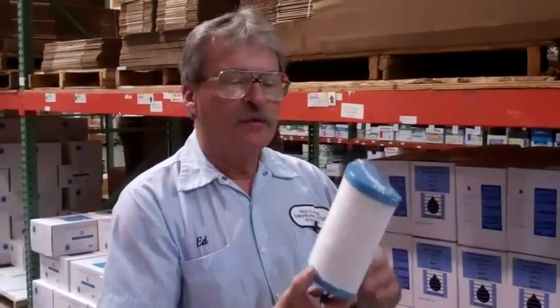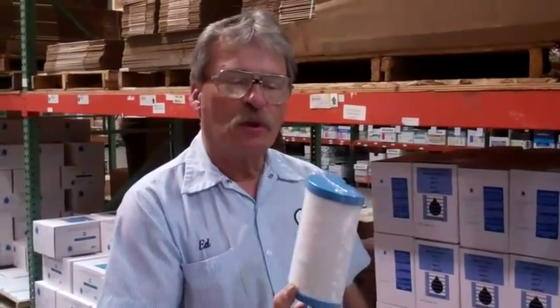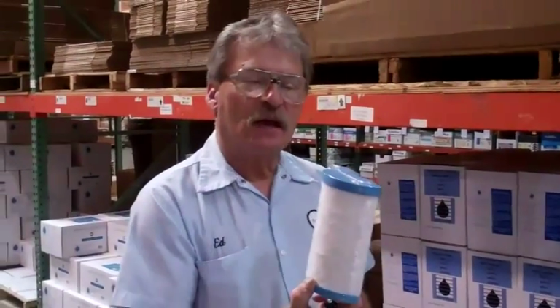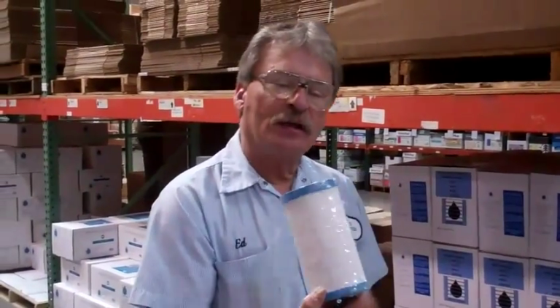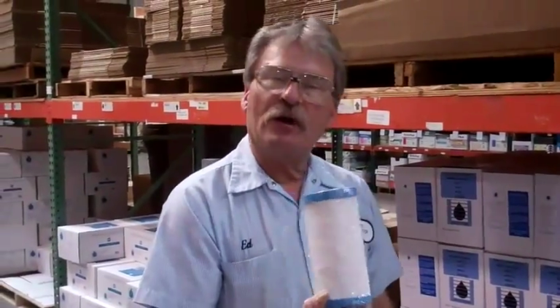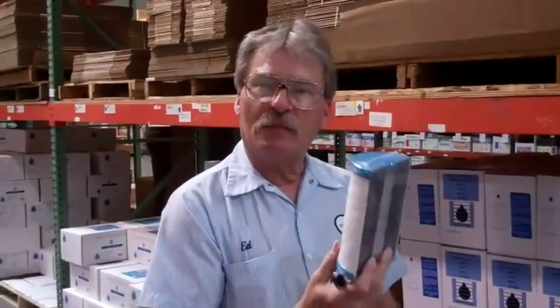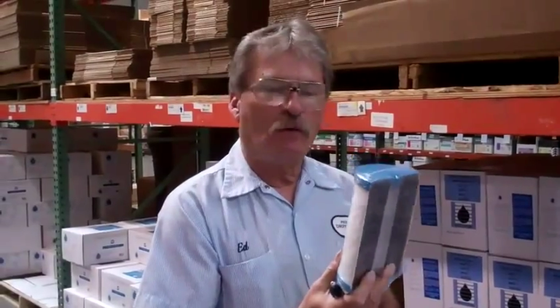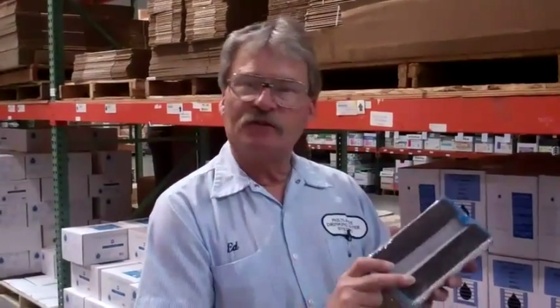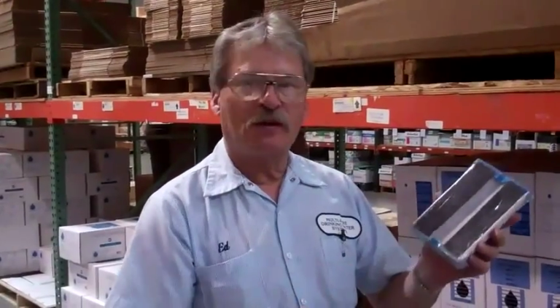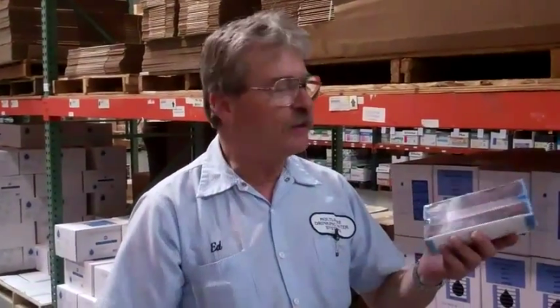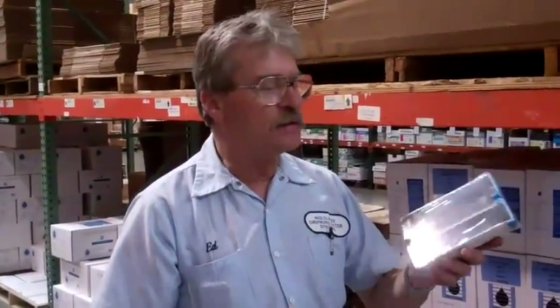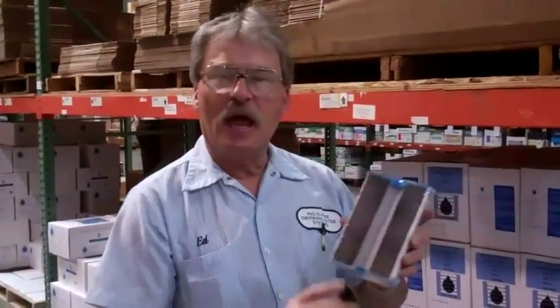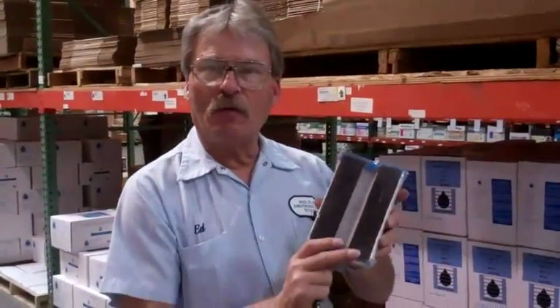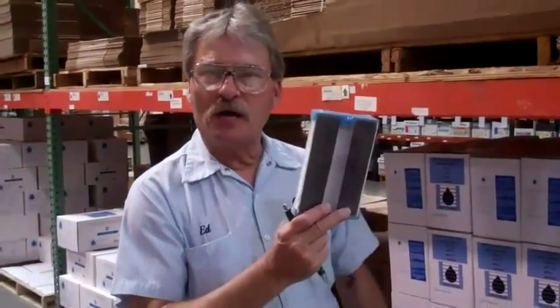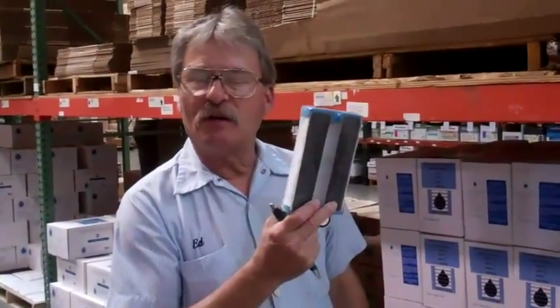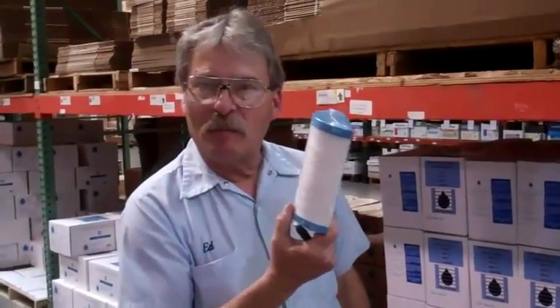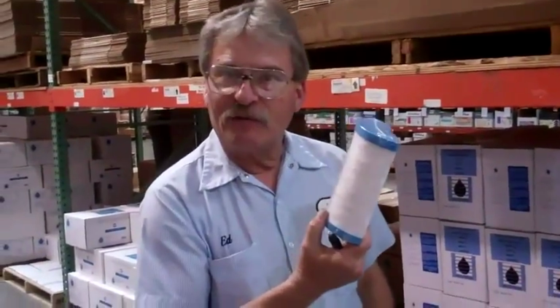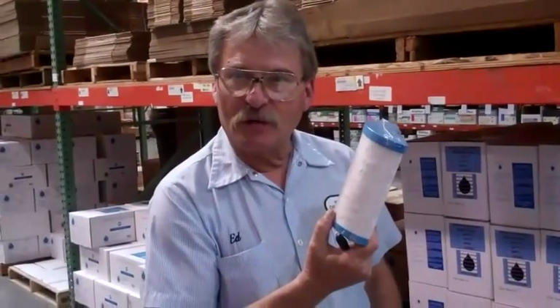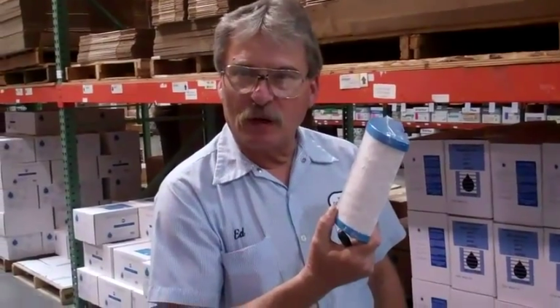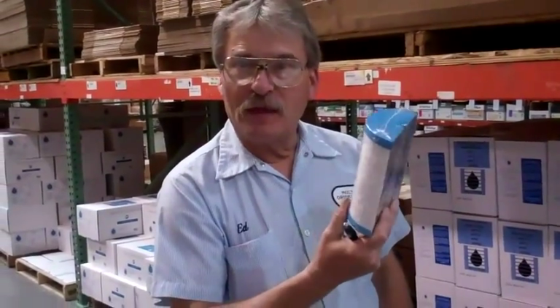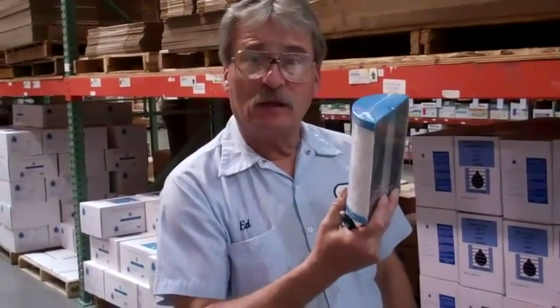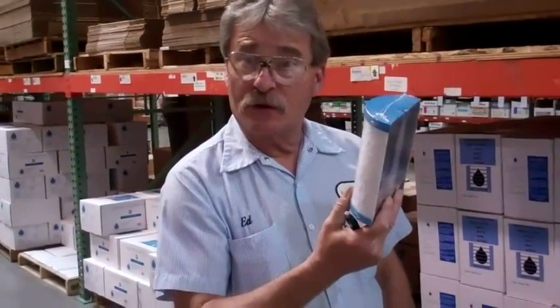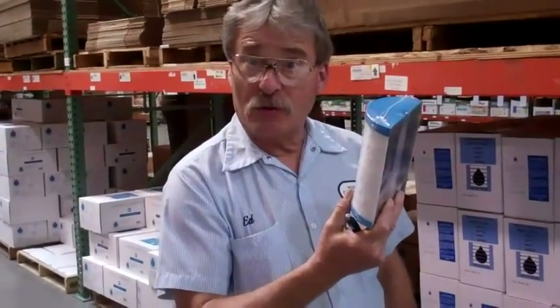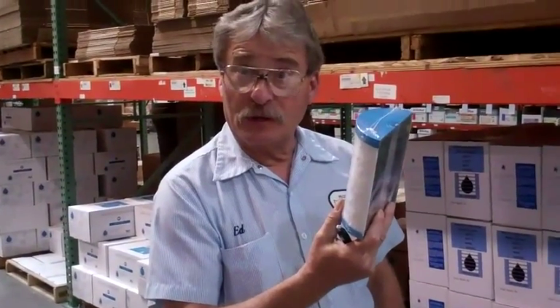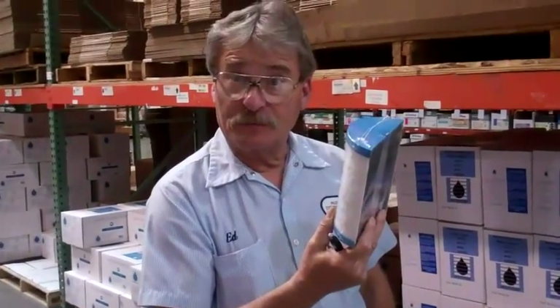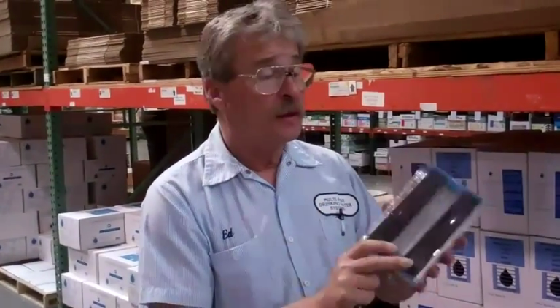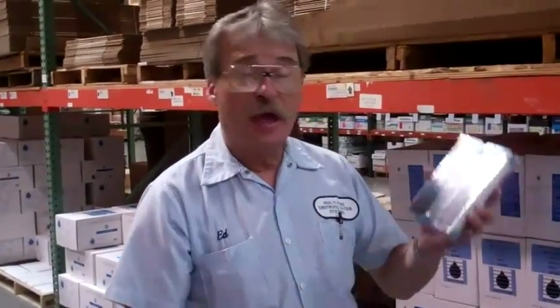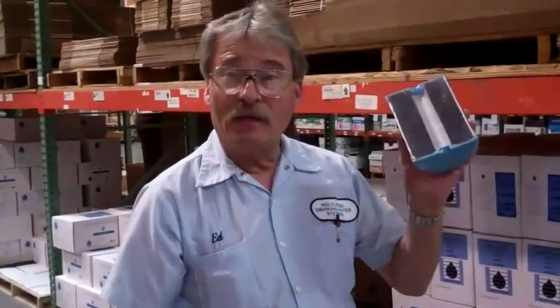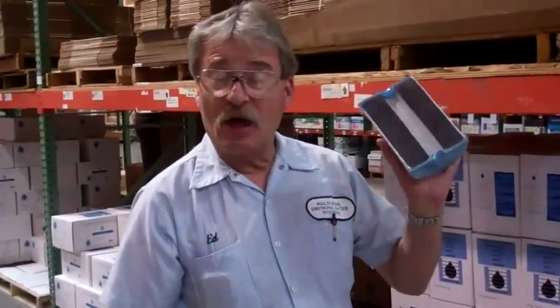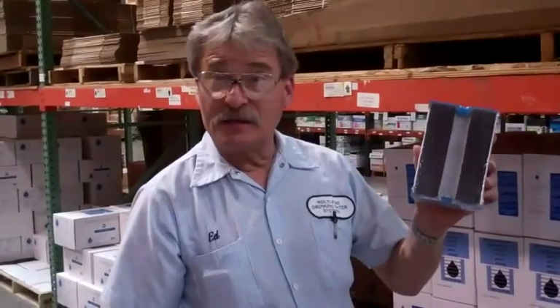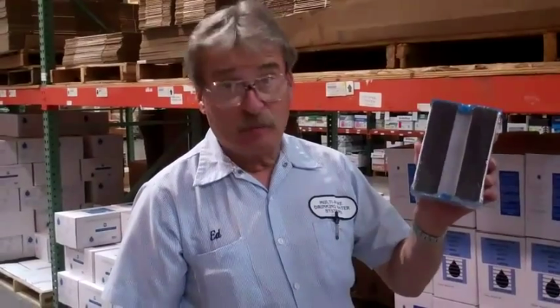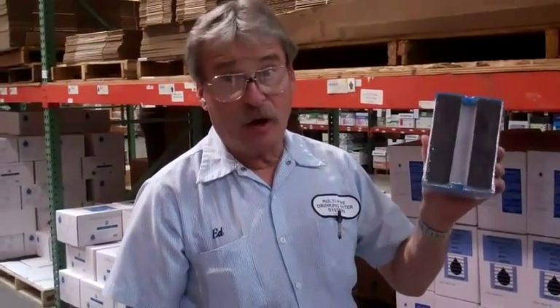This will last a year in a family of four for 750 gallons, and it only costs about $5 a month. That's a little over a dollar a week, and that's a lot less than bottled water.